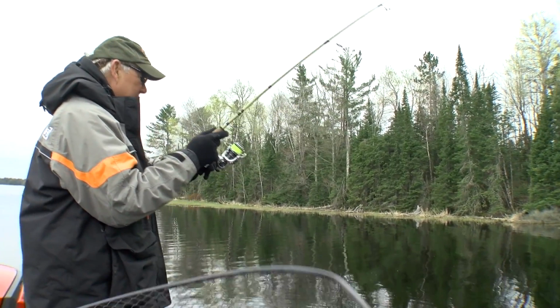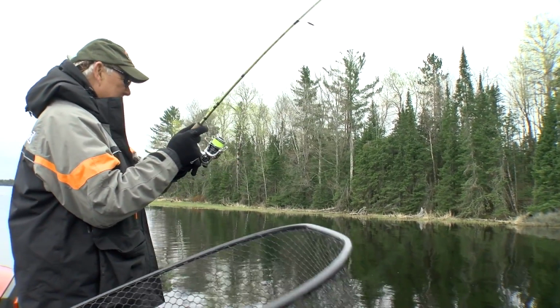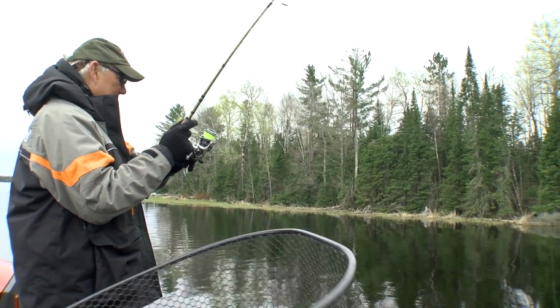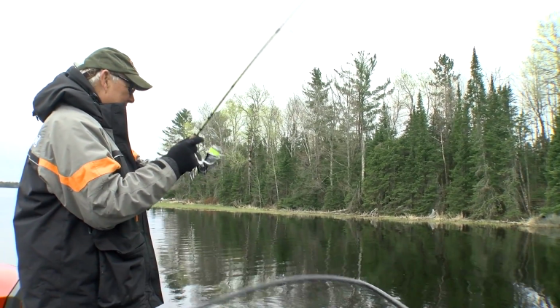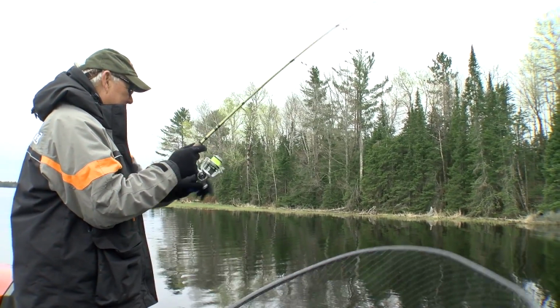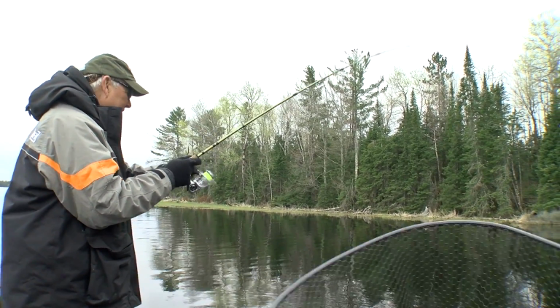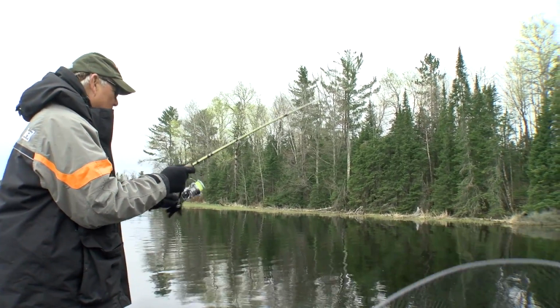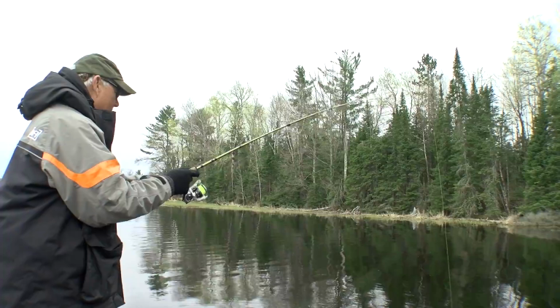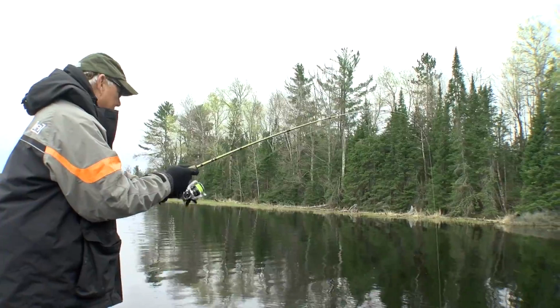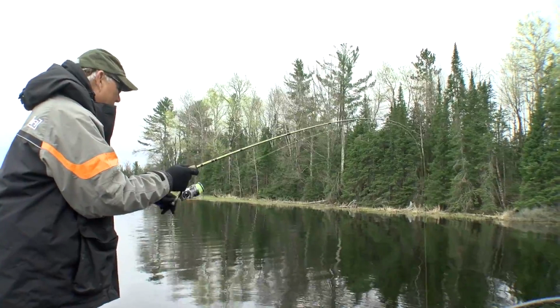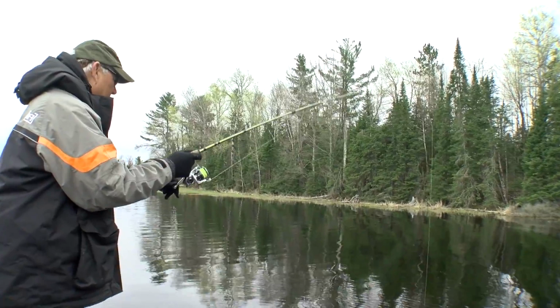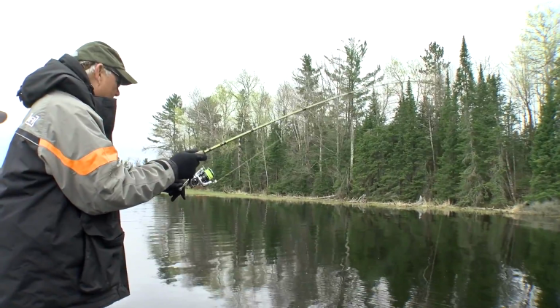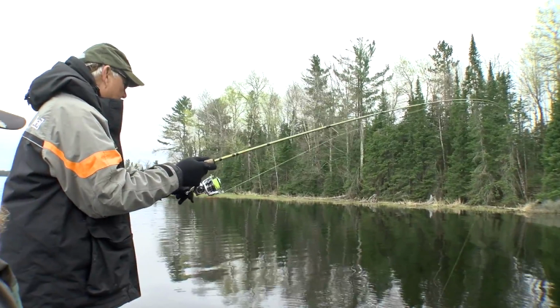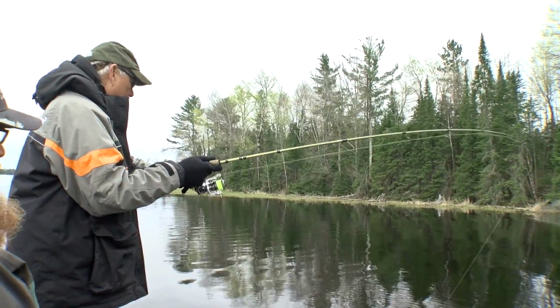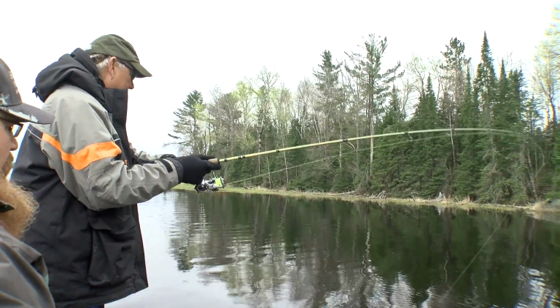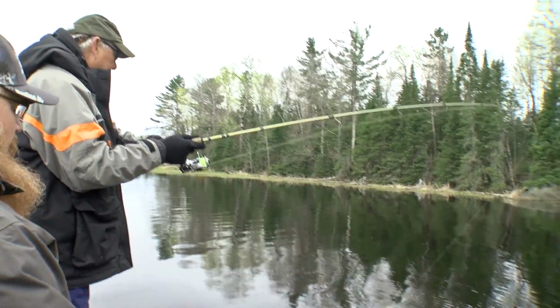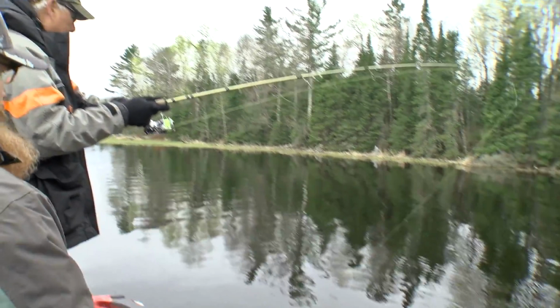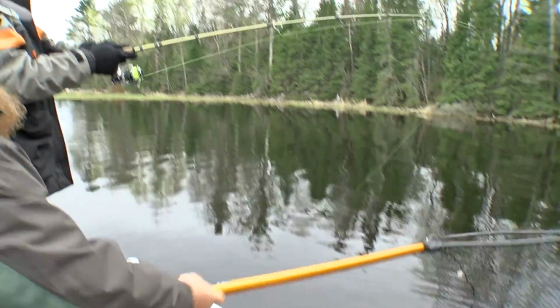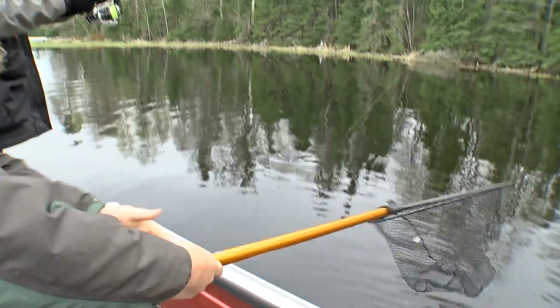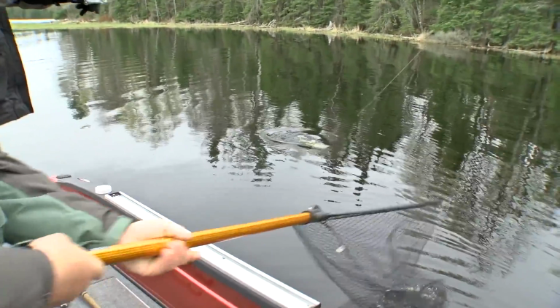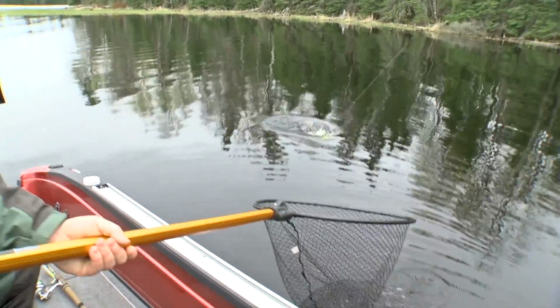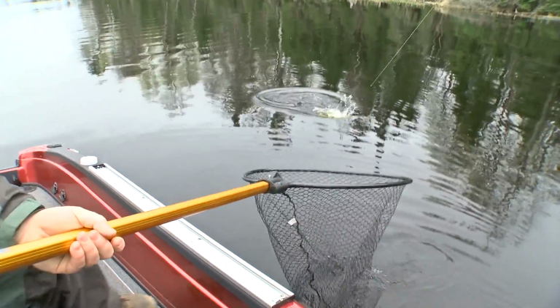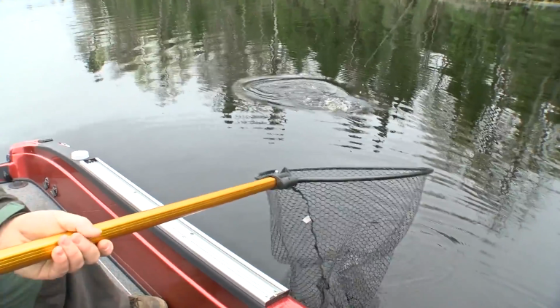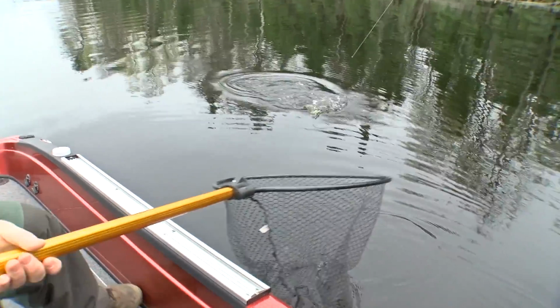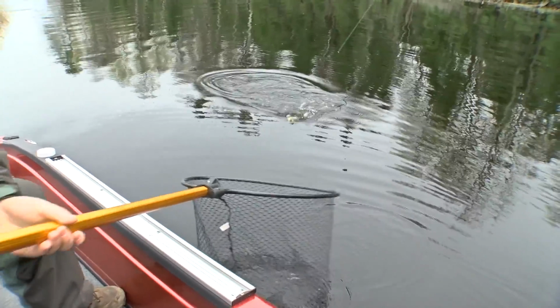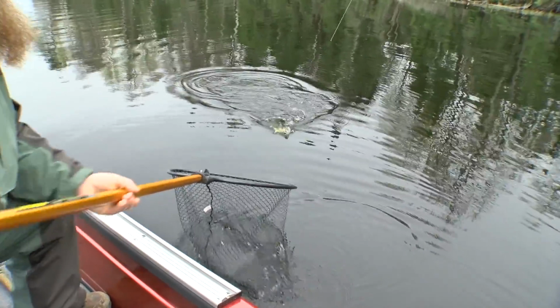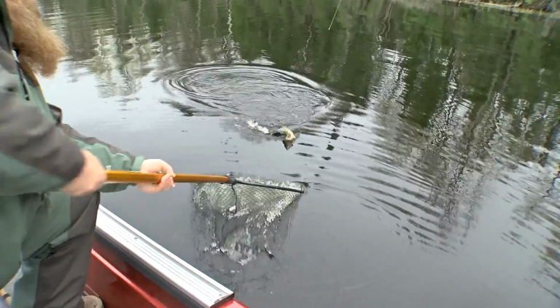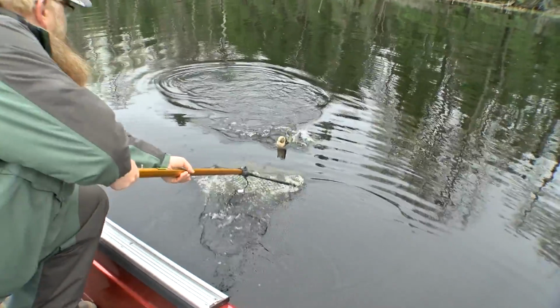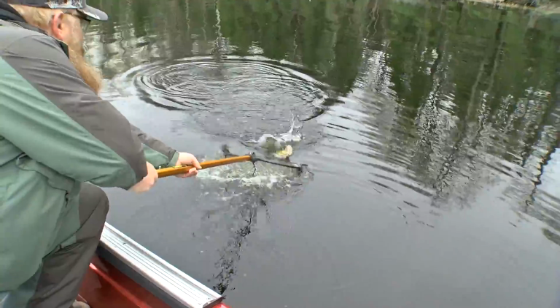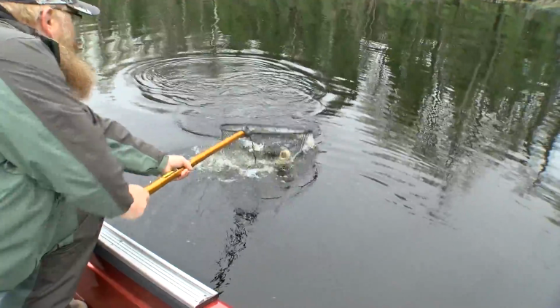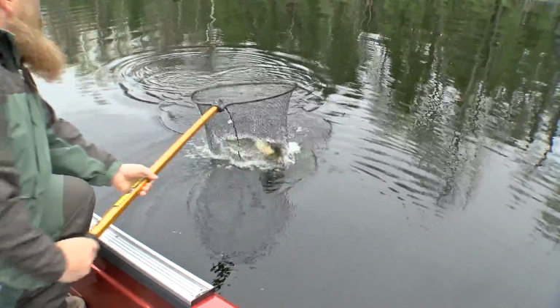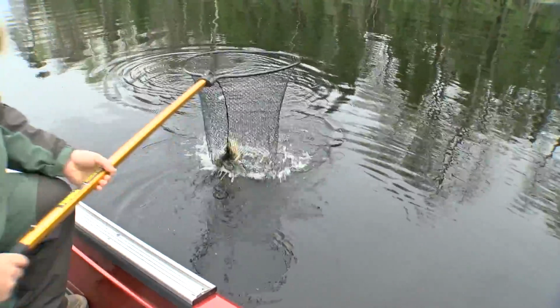You got a walleye? I think it's a walleye — it's fighting like a walleye. Oh yeah, nice fish. There we go. And we got him.